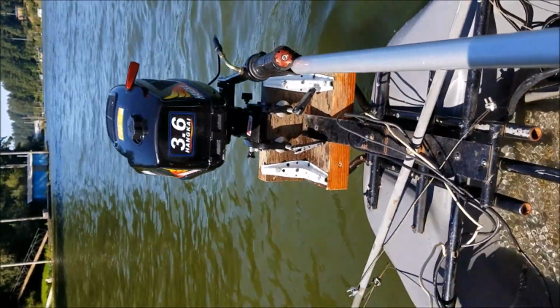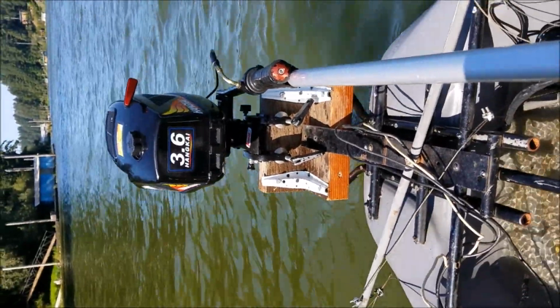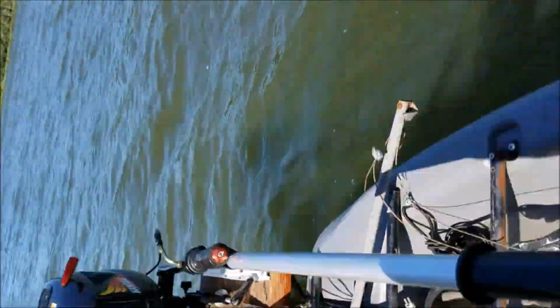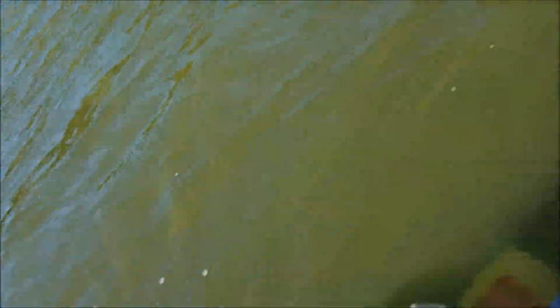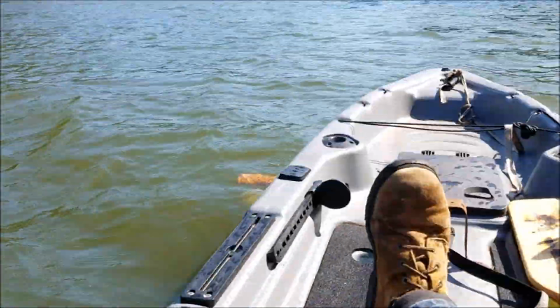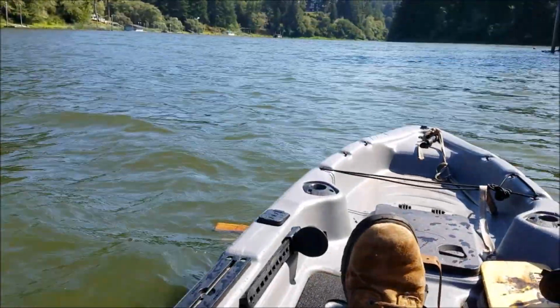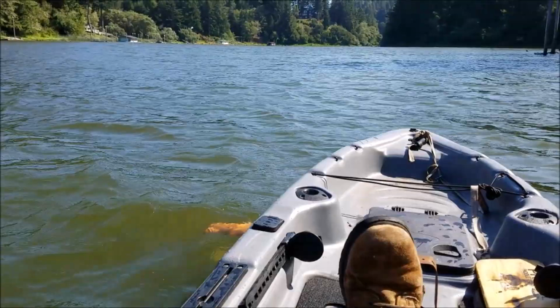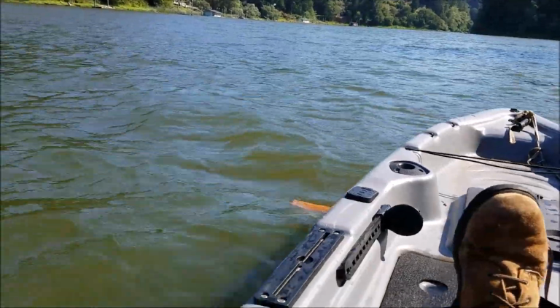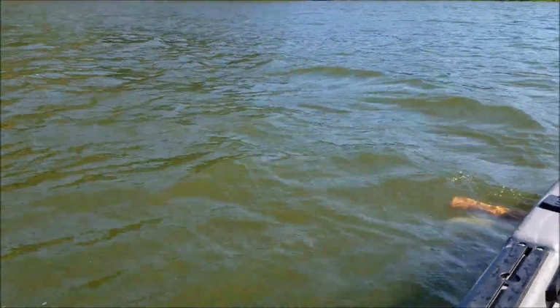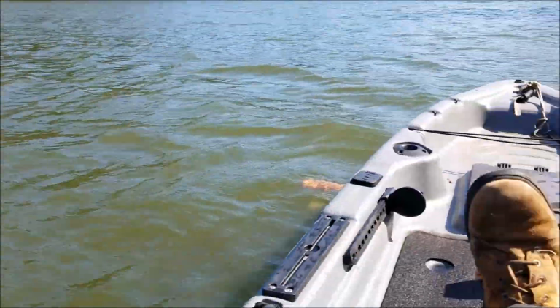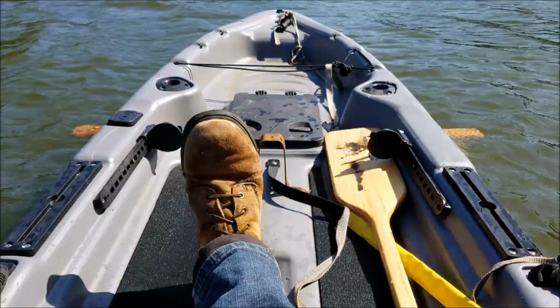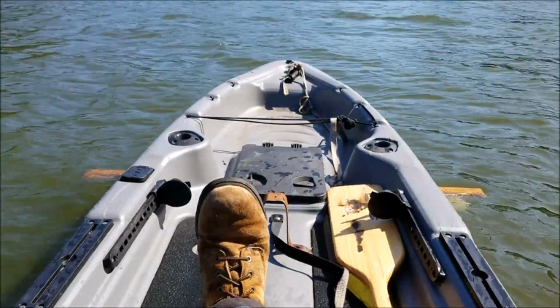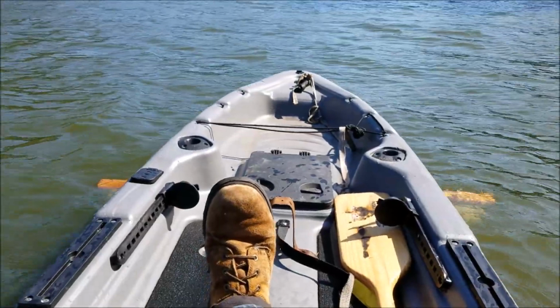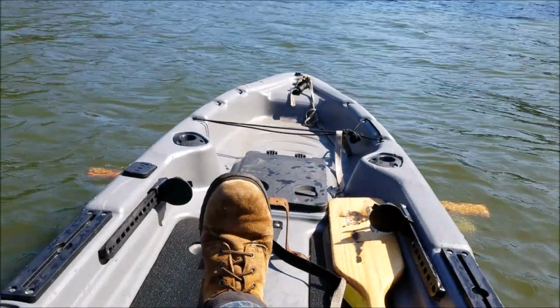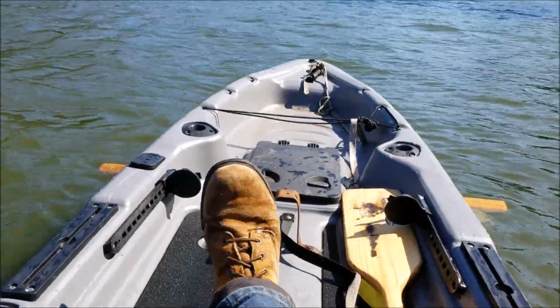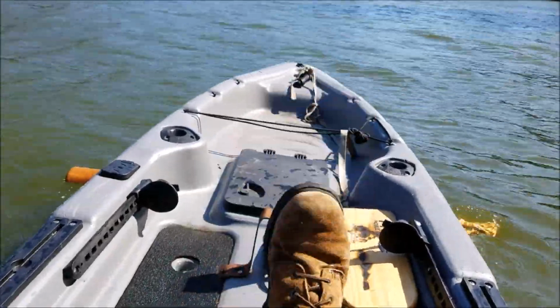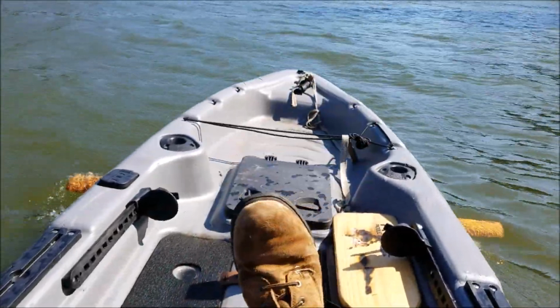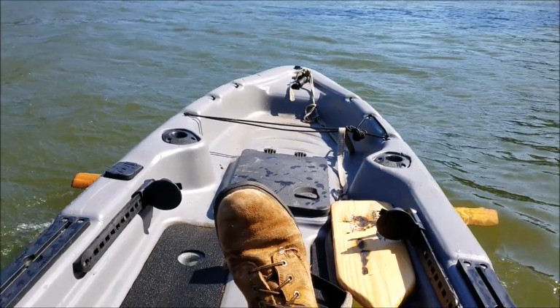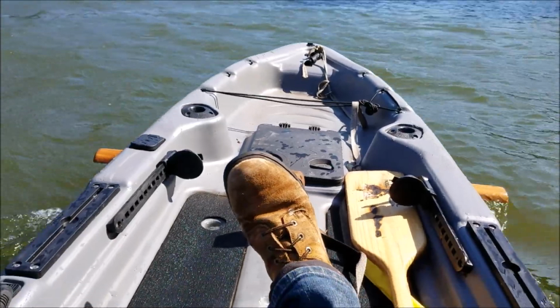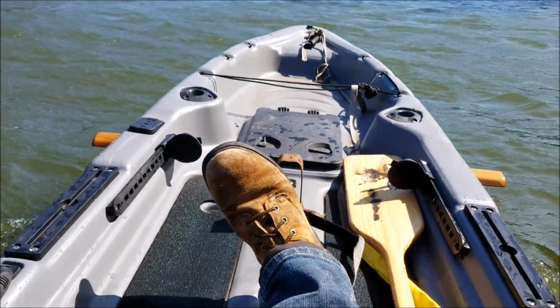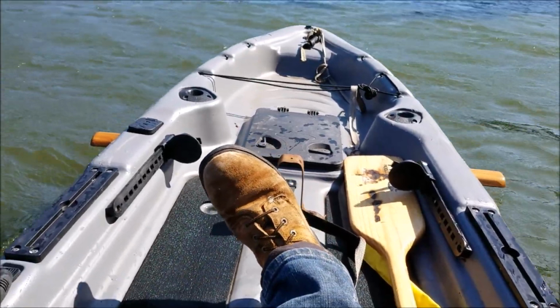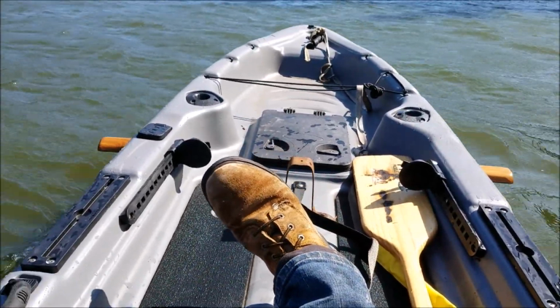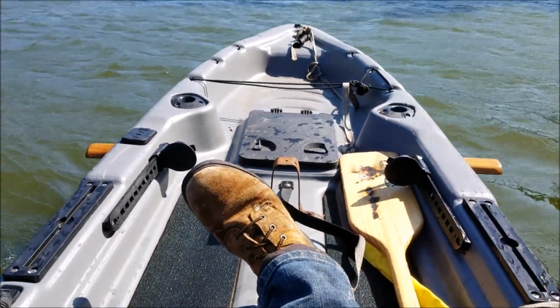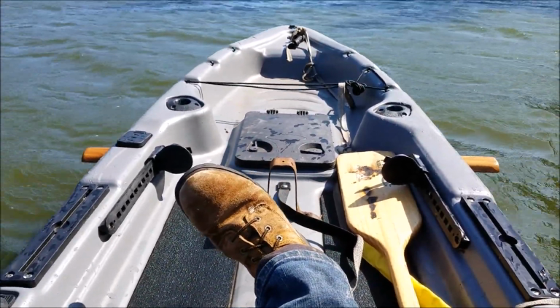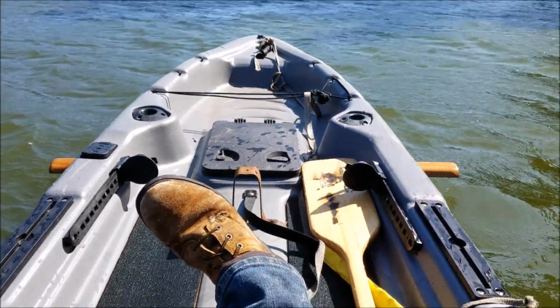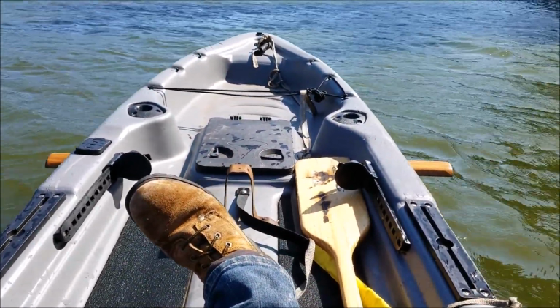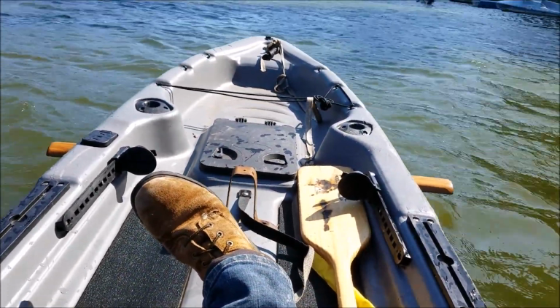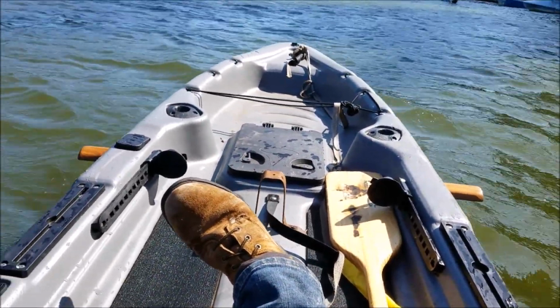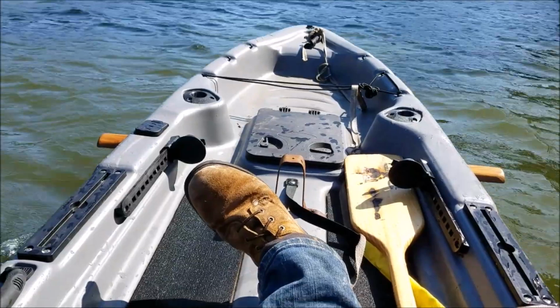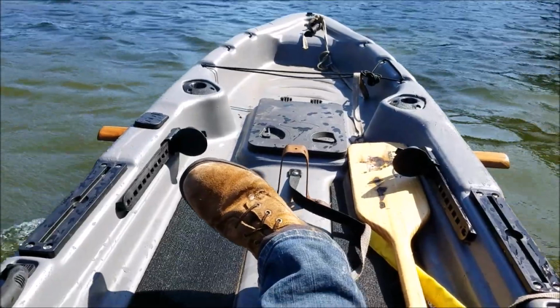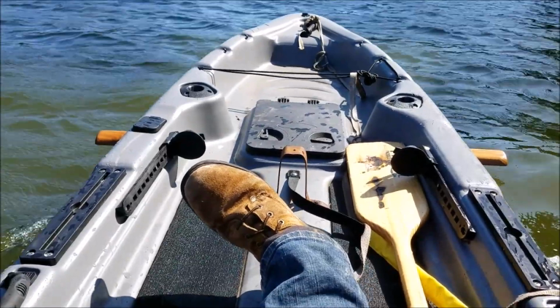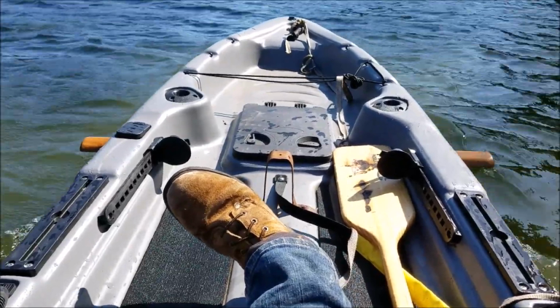Here's the engine. Here we are. So here we go. There goes the blades out of the water. We're hydroplaning.